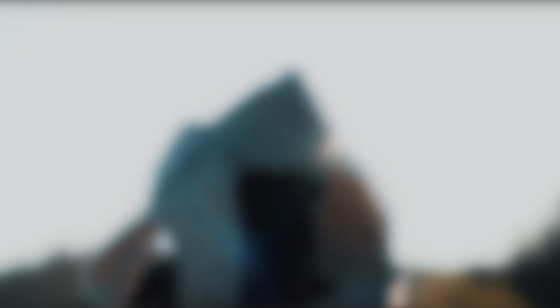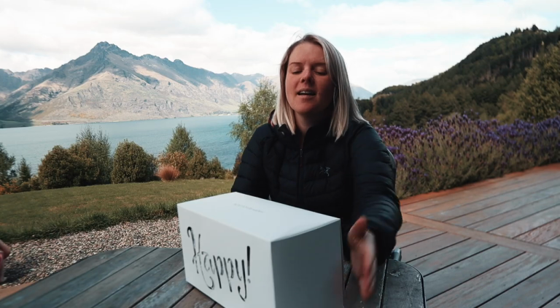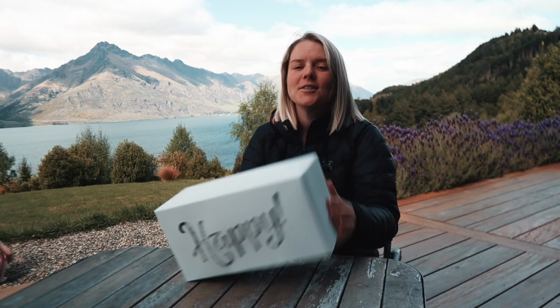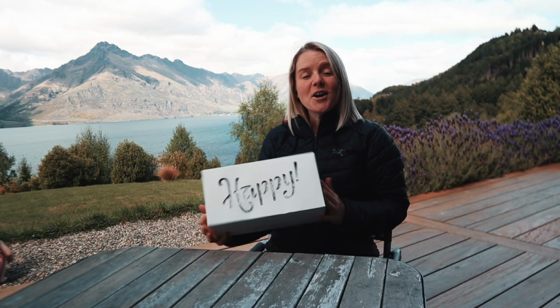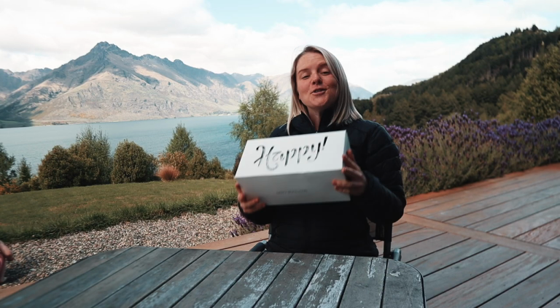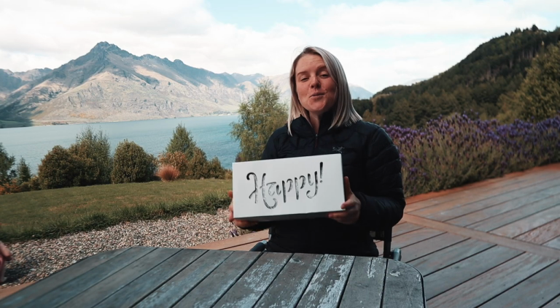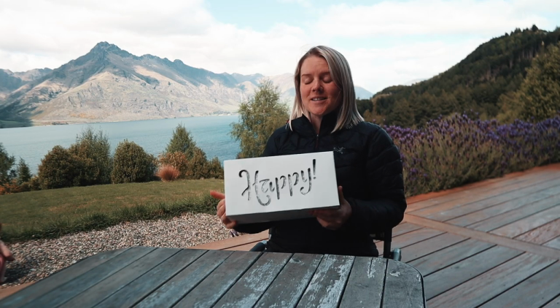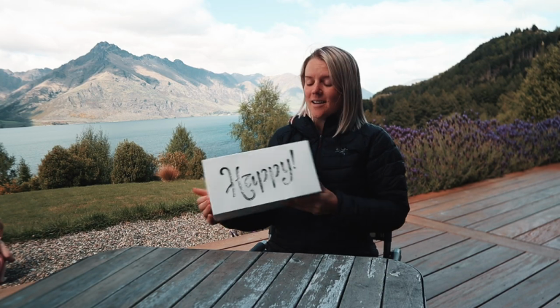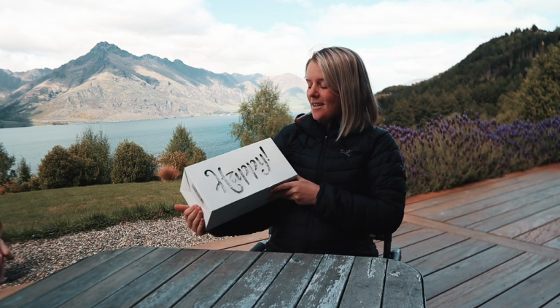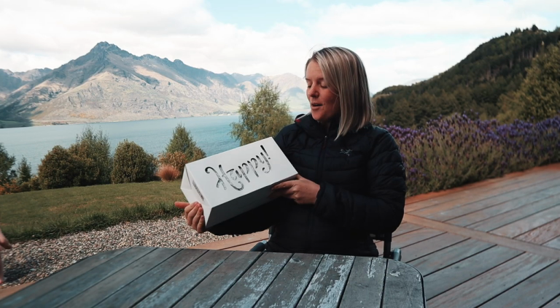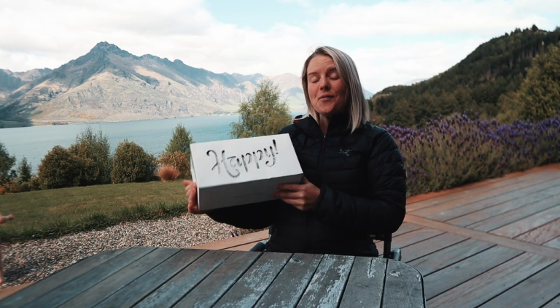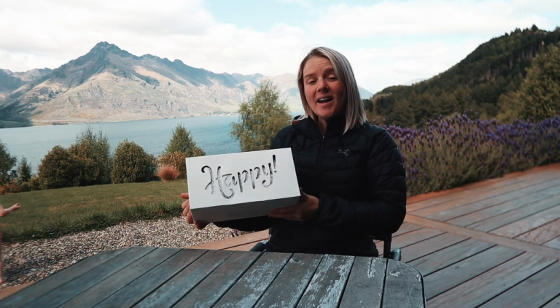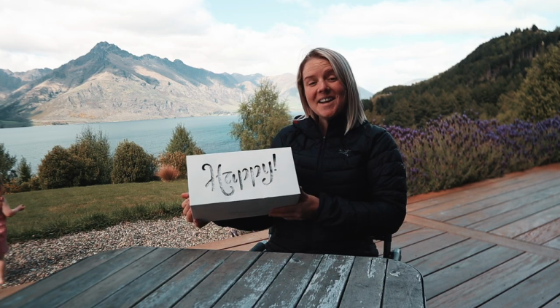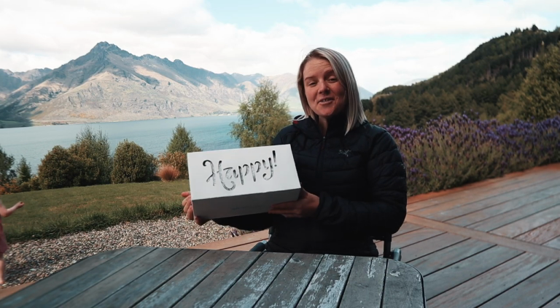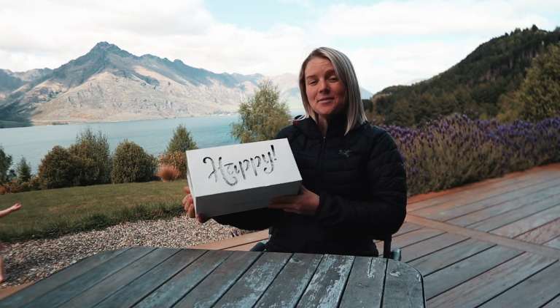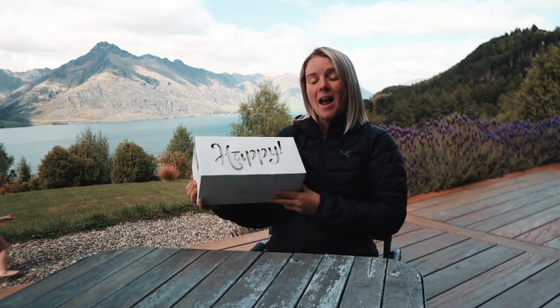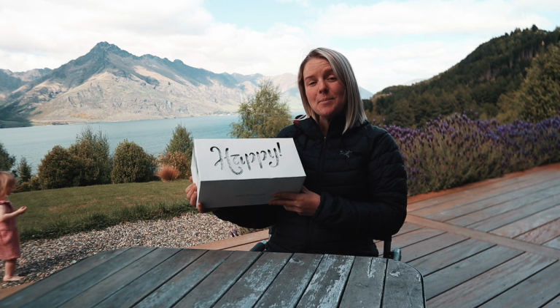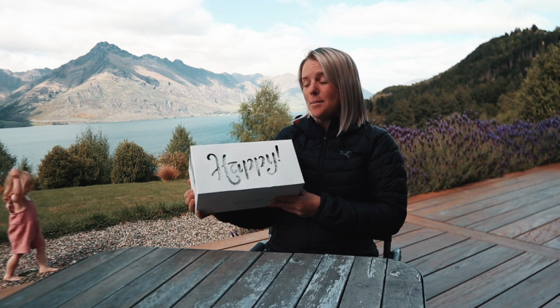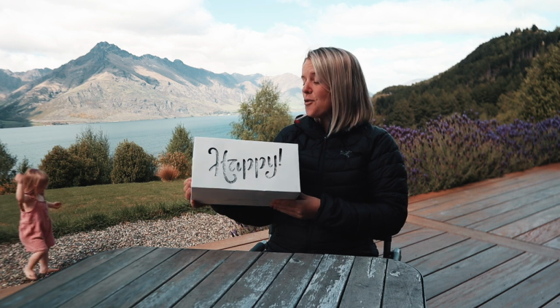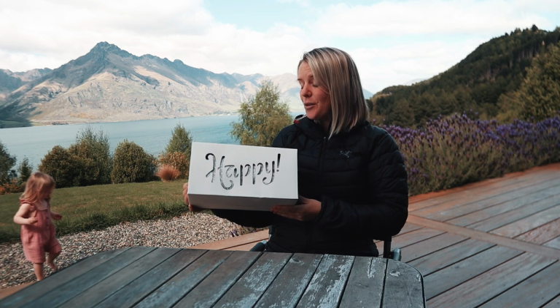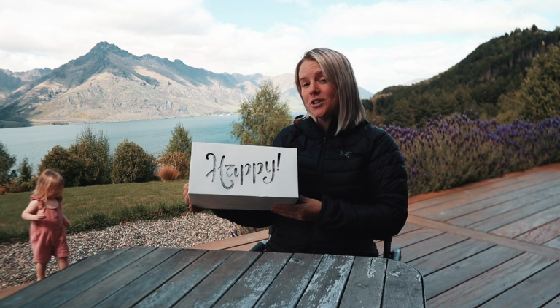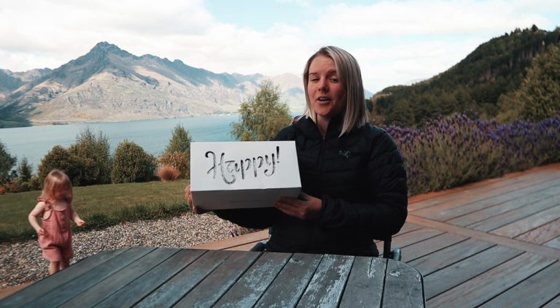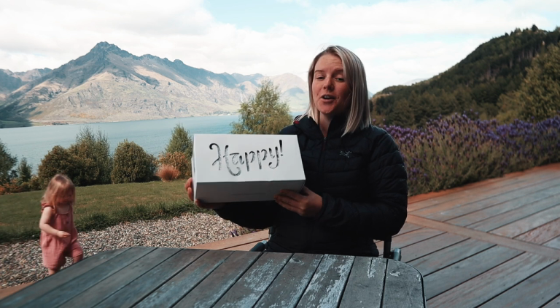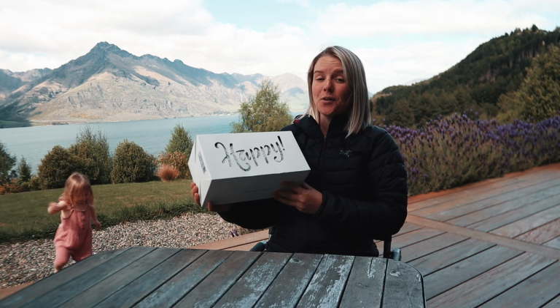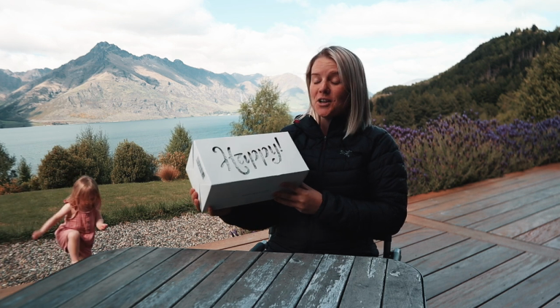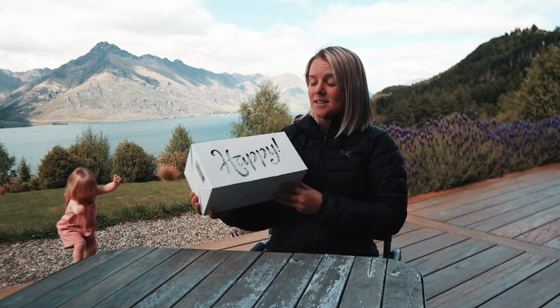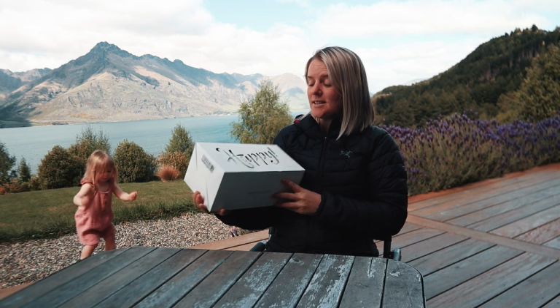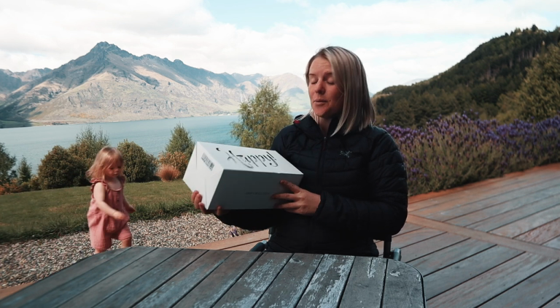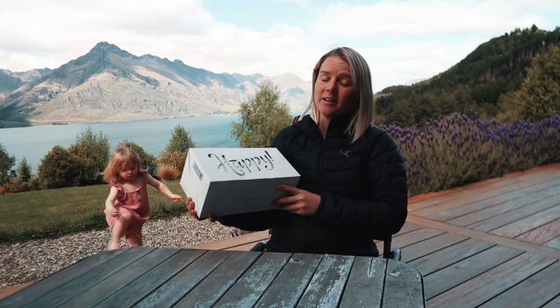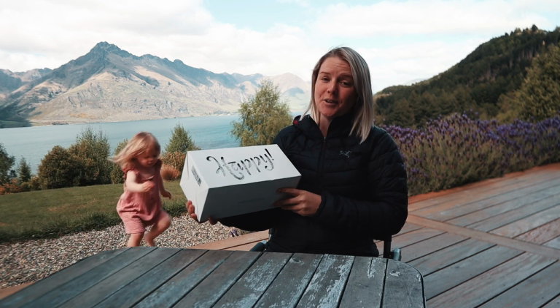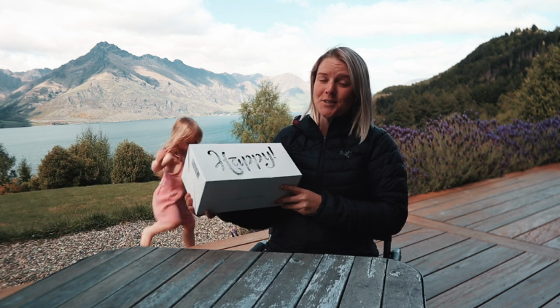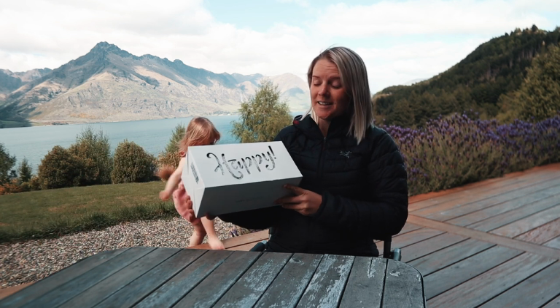We are super excited. We finally received our Happy Baby Revolution Carrier from the United States. We're currently living in New Zealand.